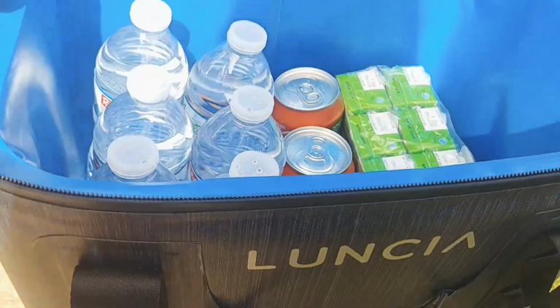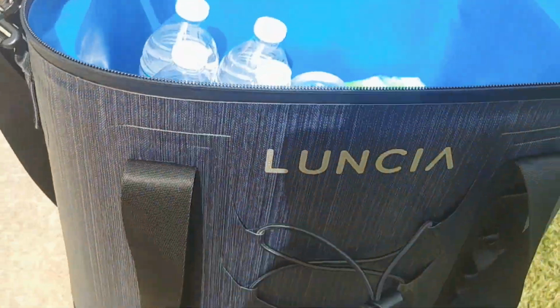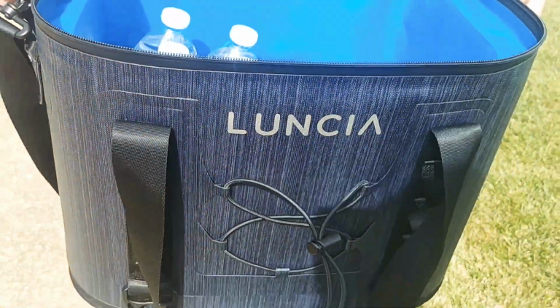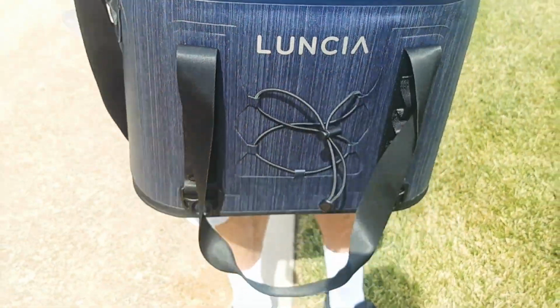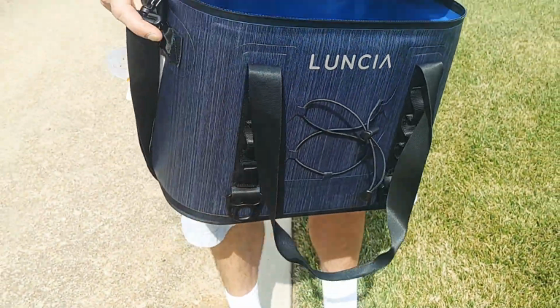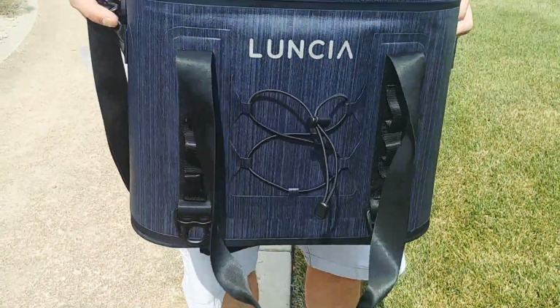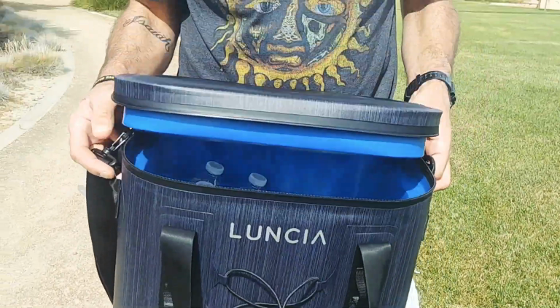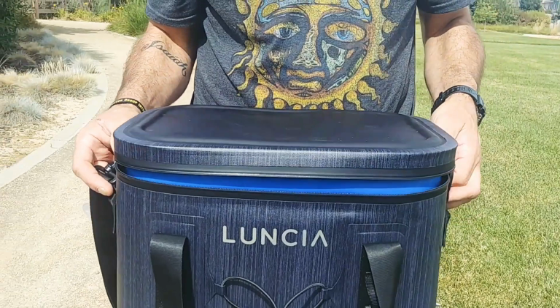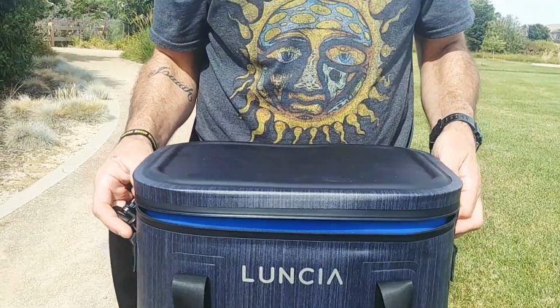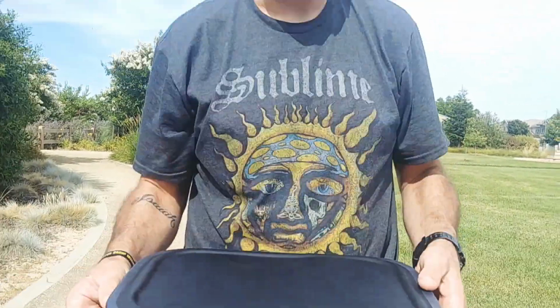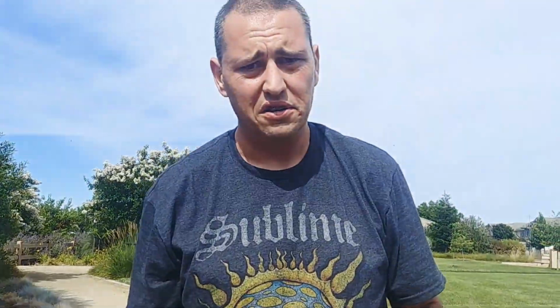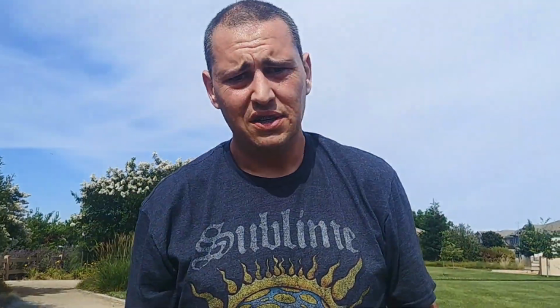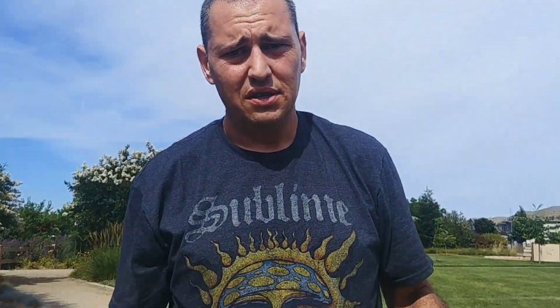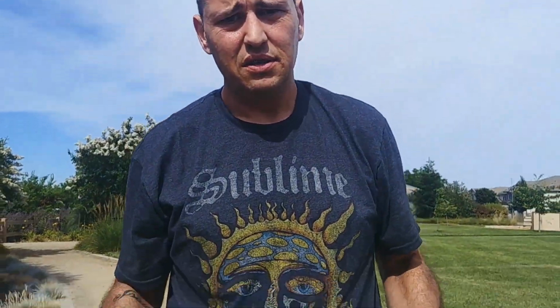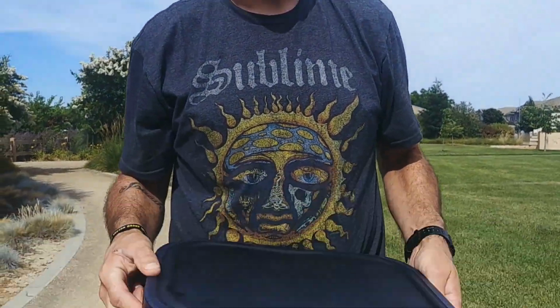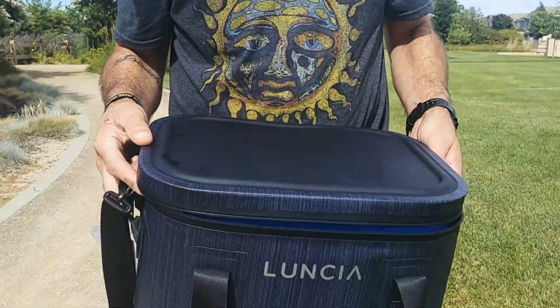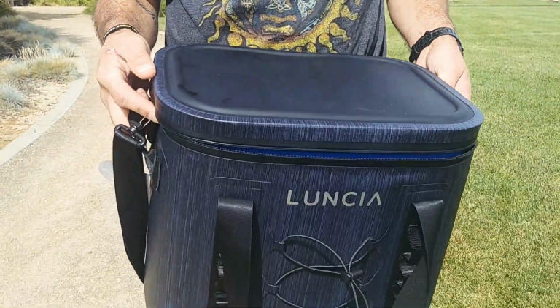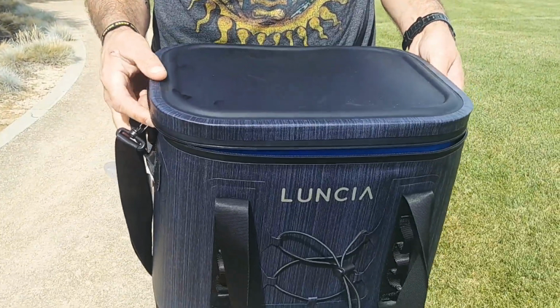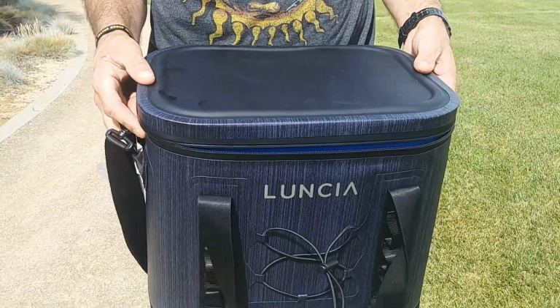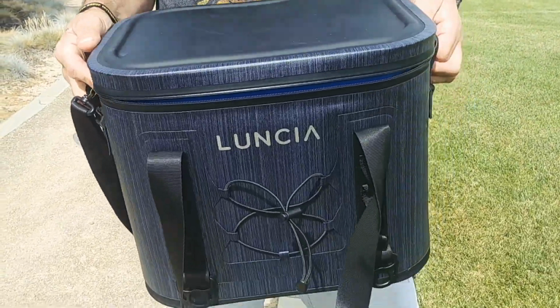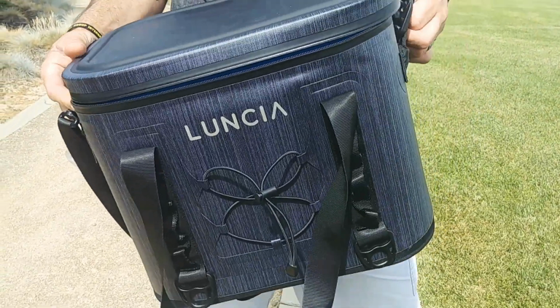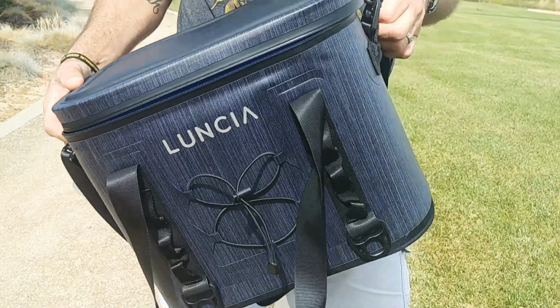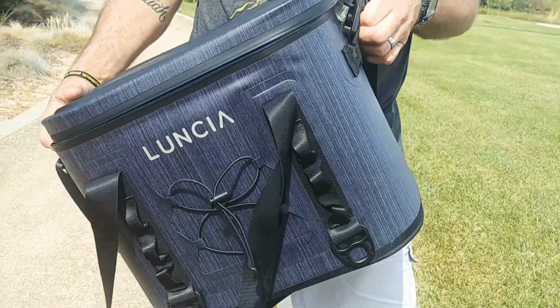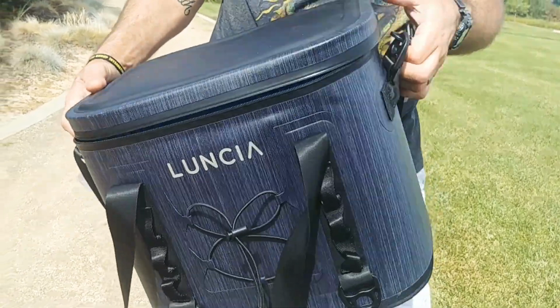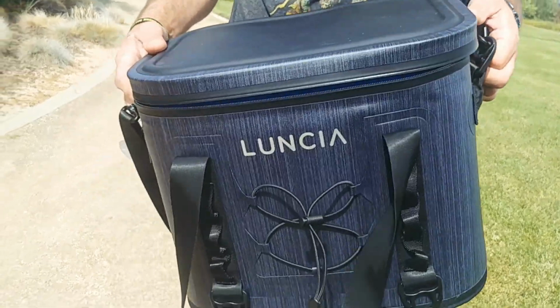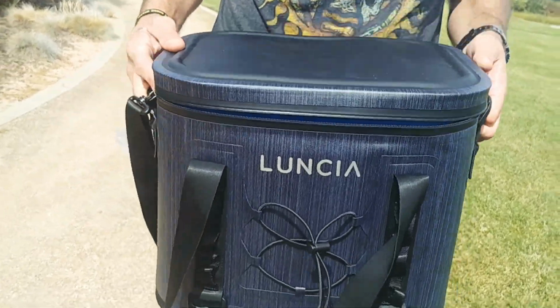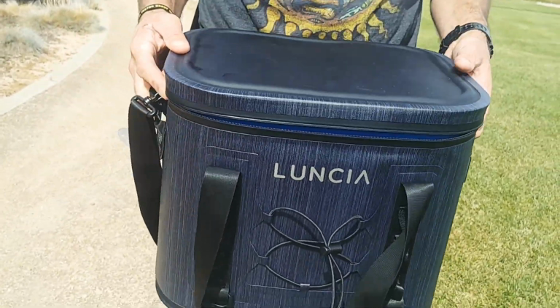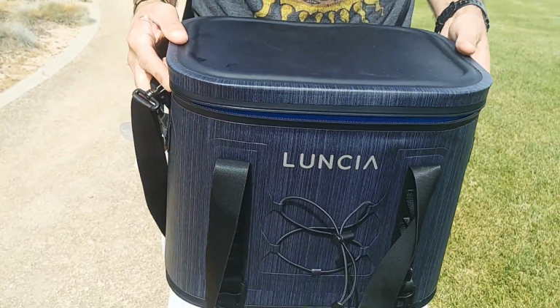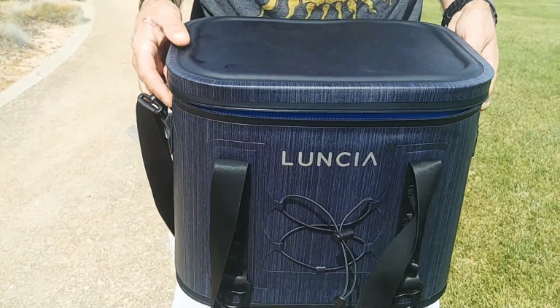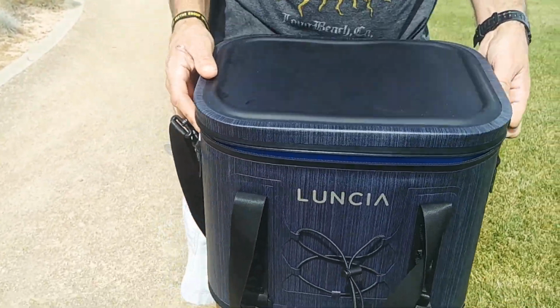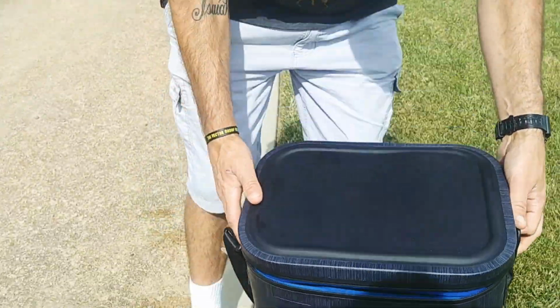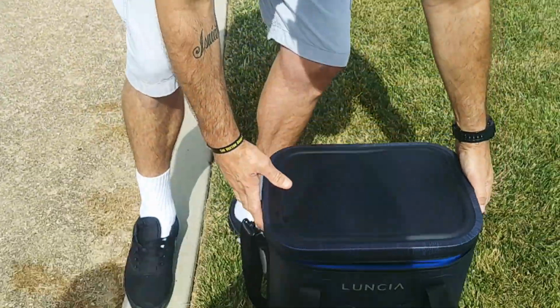For a long car ride to Texas, we were going to stop for drinks, but now that we're driving to Texas, we're going to use this. It's a very good cooler.